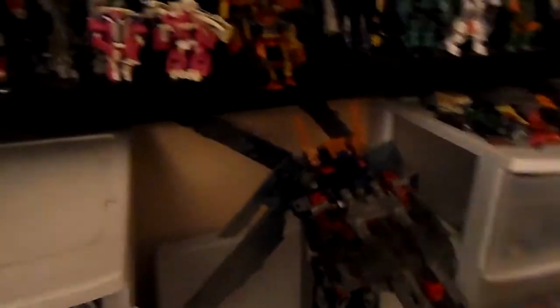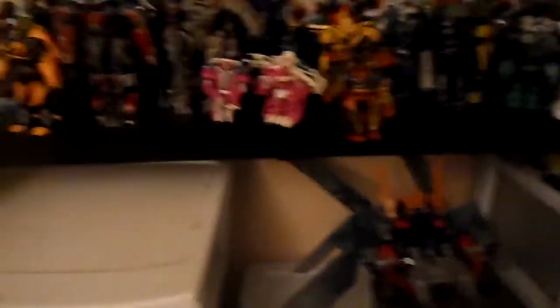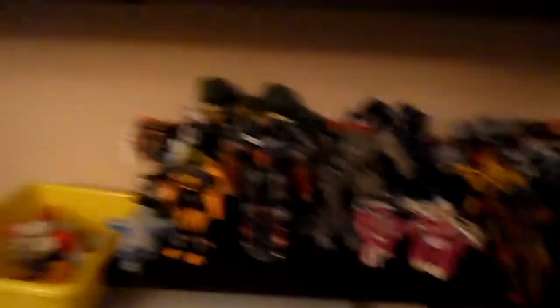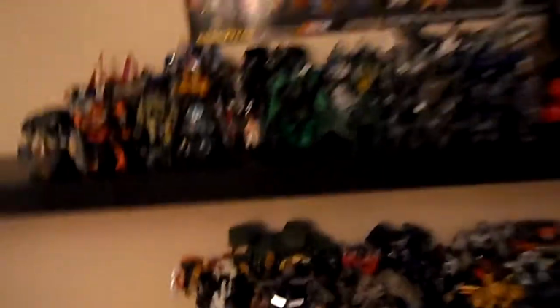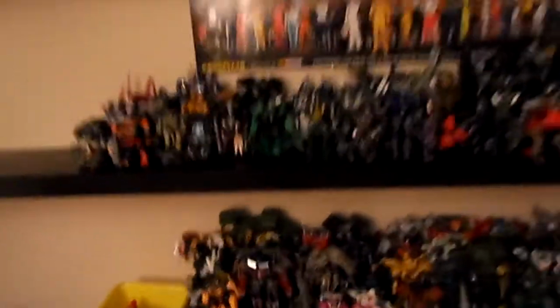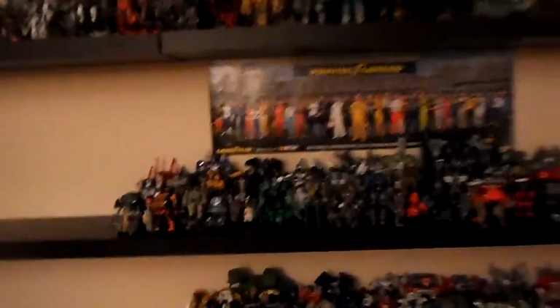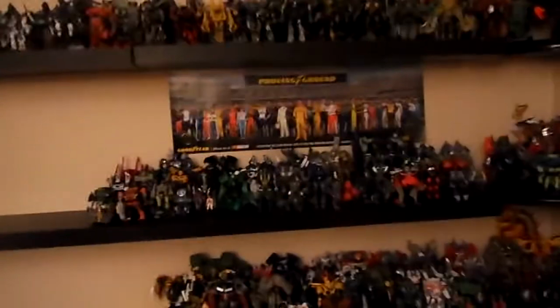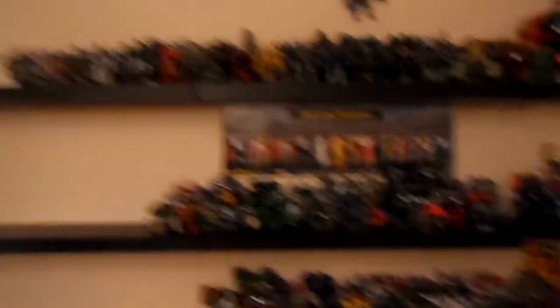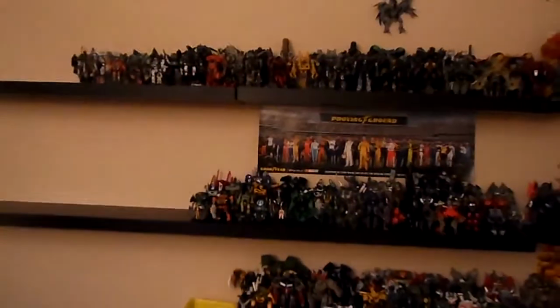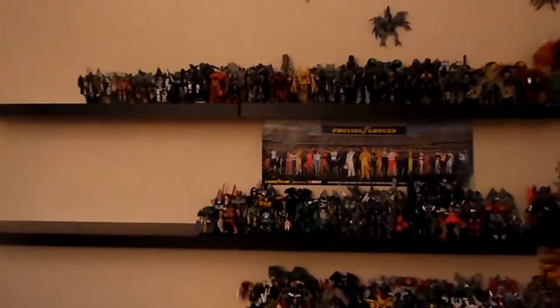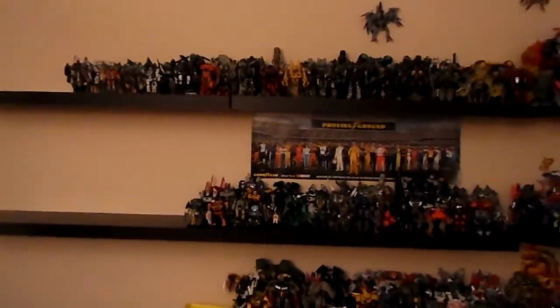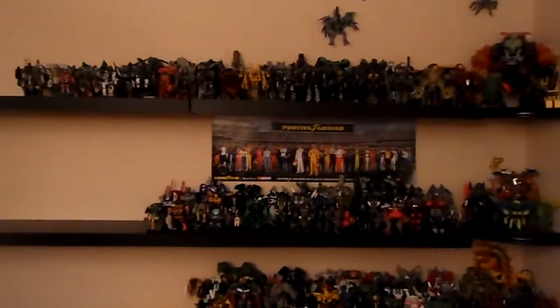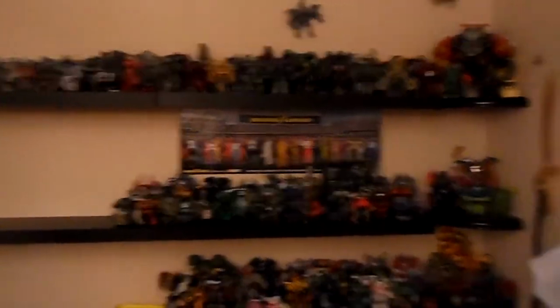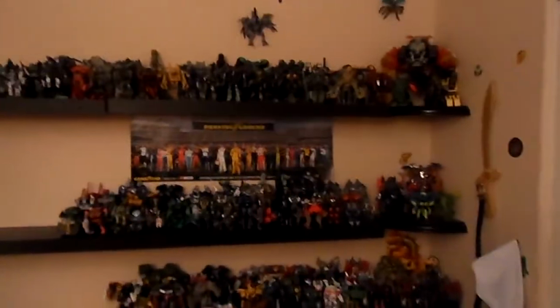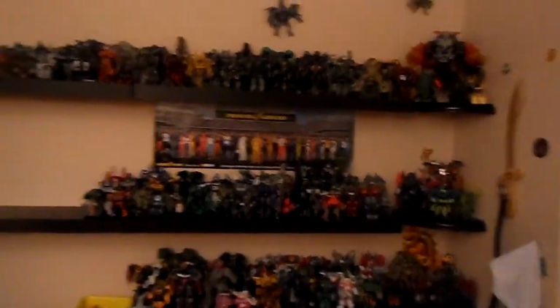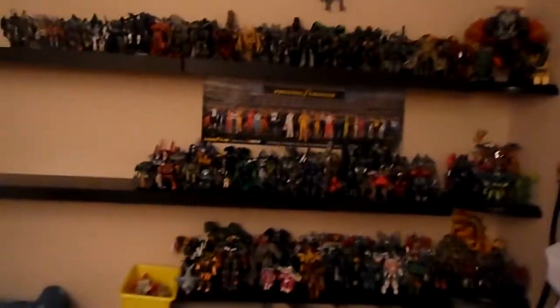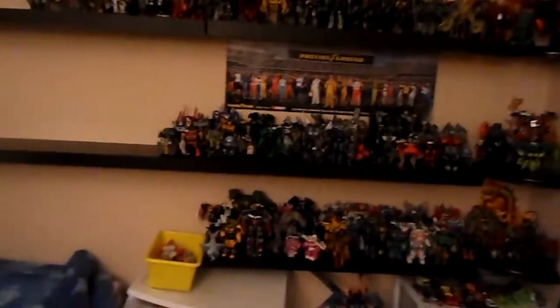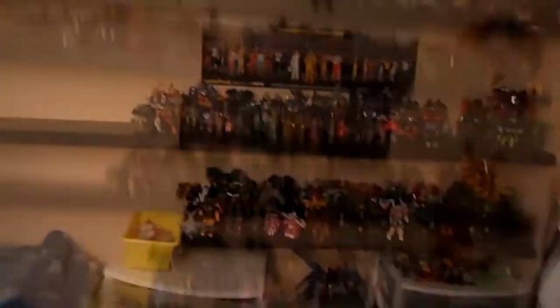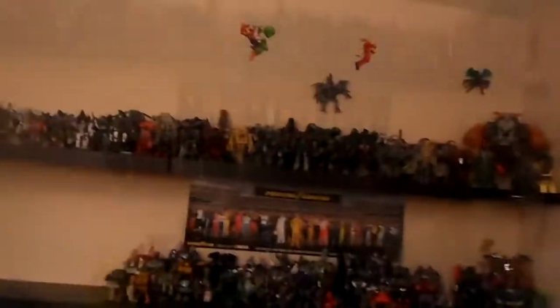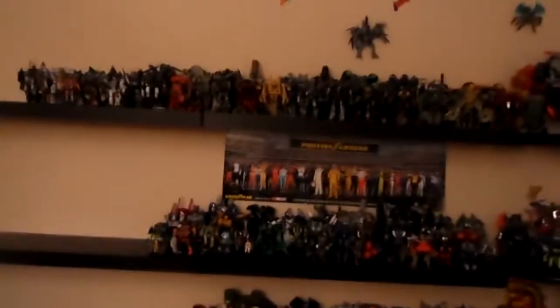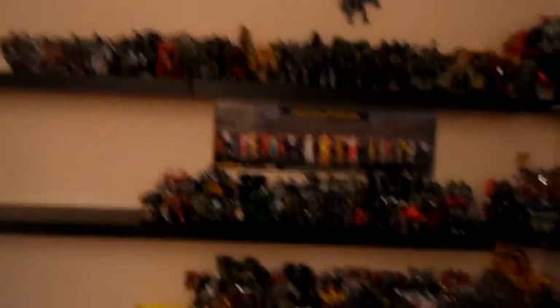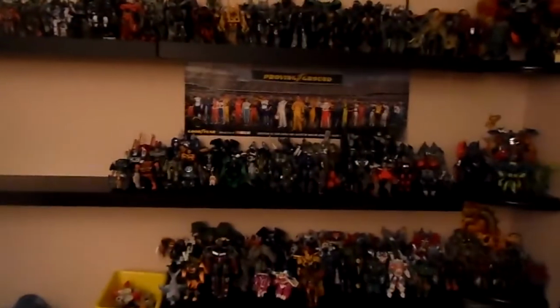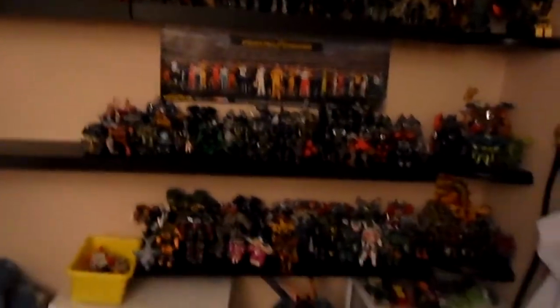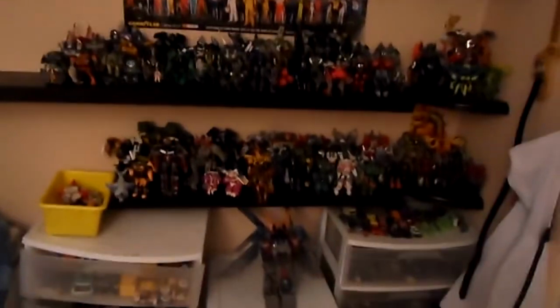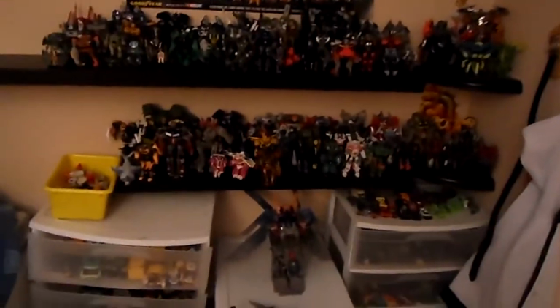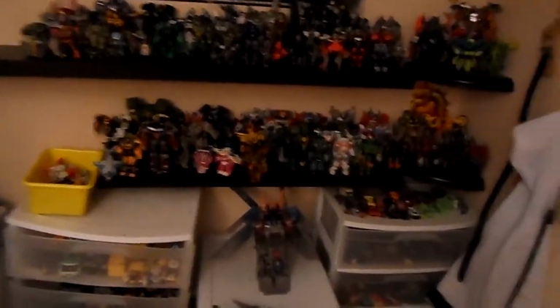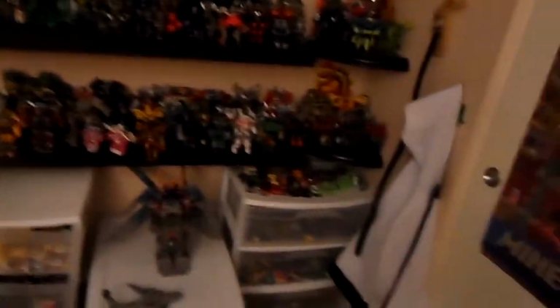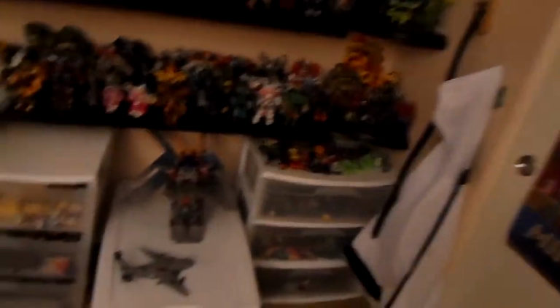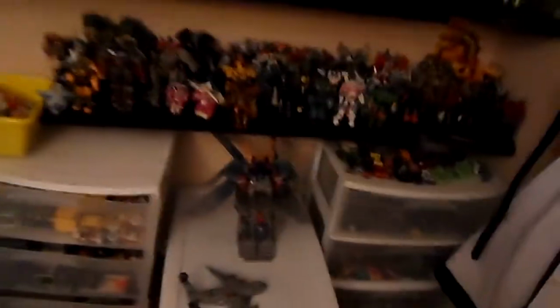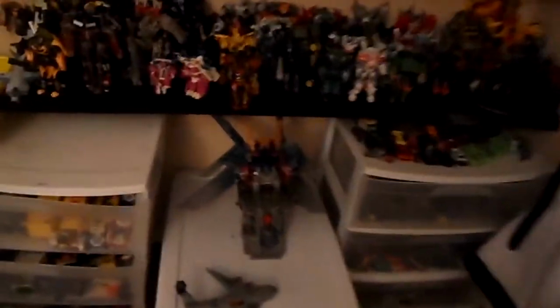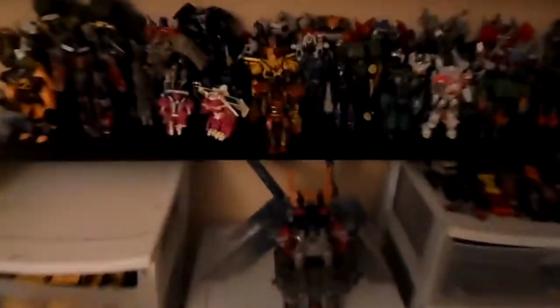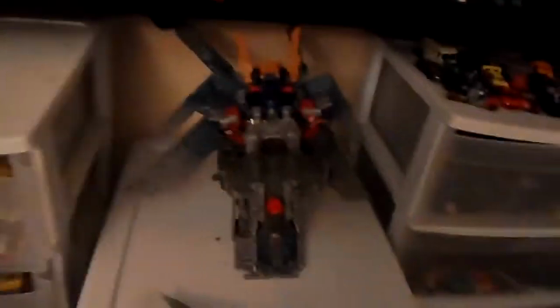So let's go look at the full collection first. Yes, it is a pretty big collection — just trying to get it all in frame, it's a bit hard. Now, this is the Decepticon shelf, the Autobot shelf, and the replacement shelf with mixed stuff. So let's start off with this part.